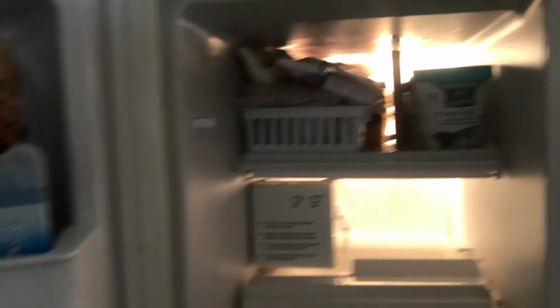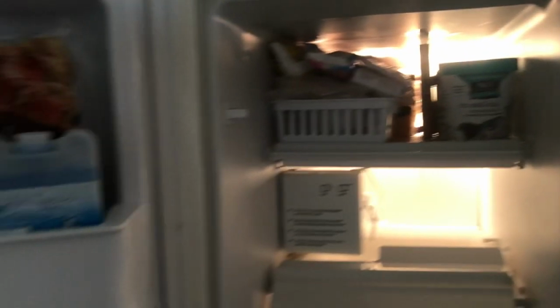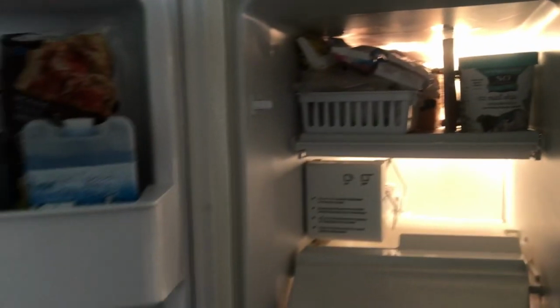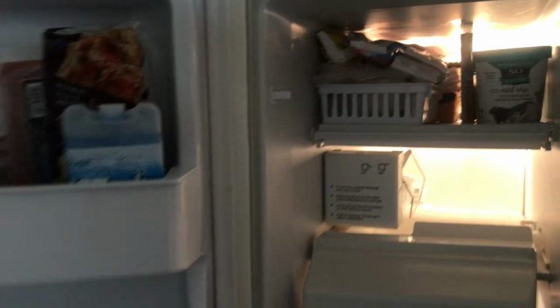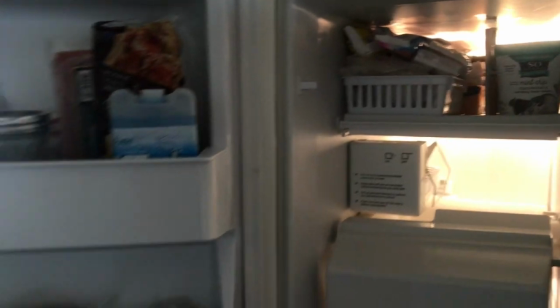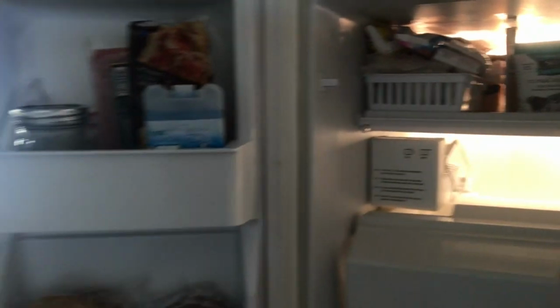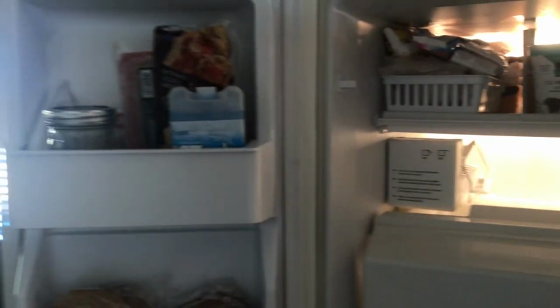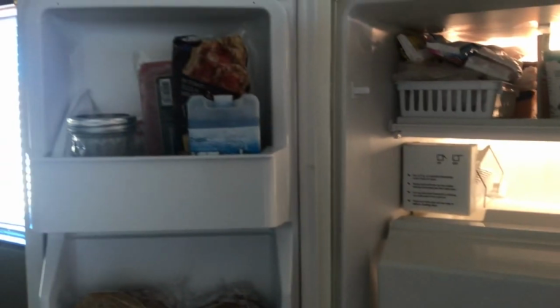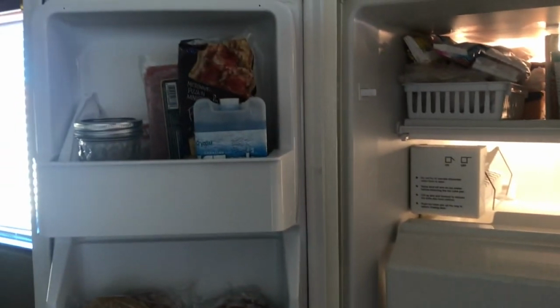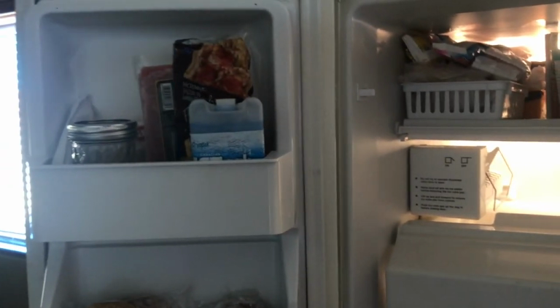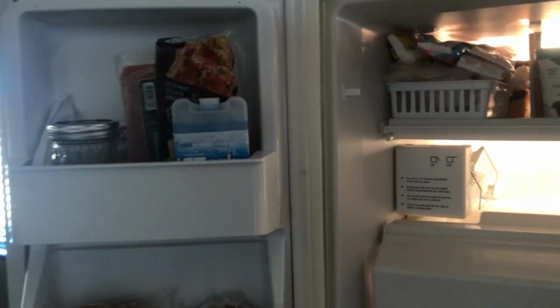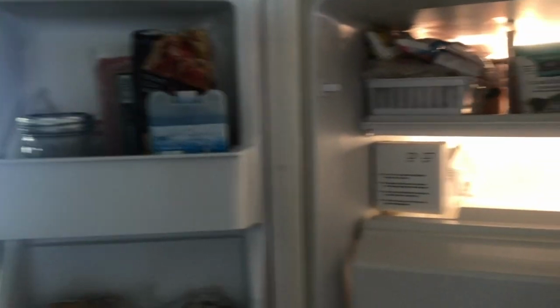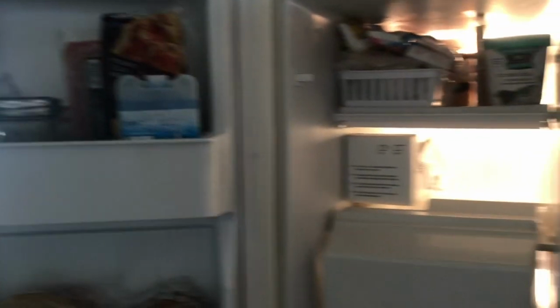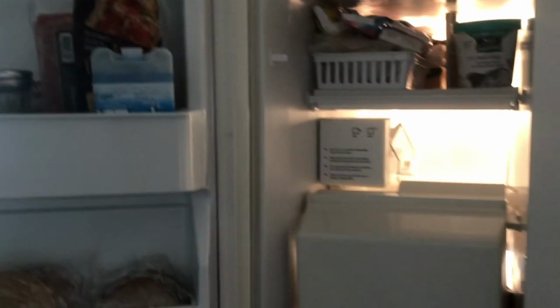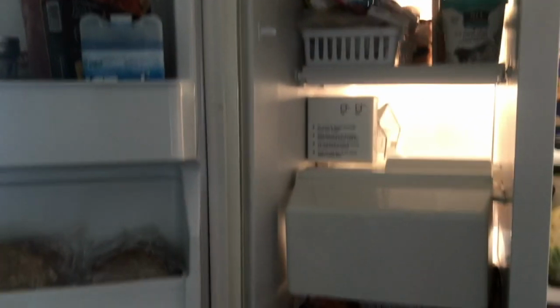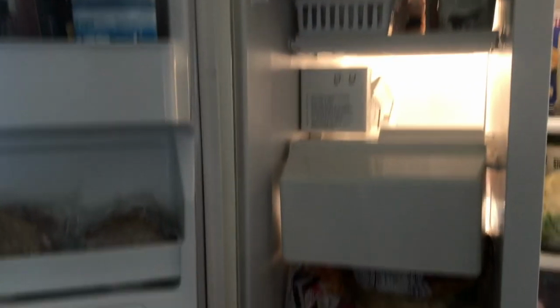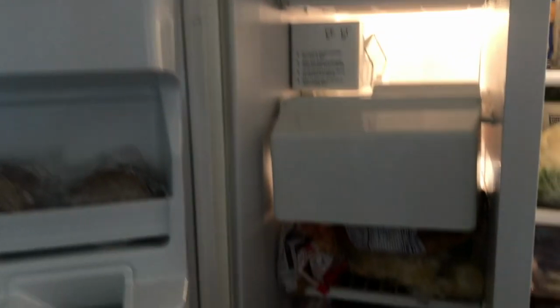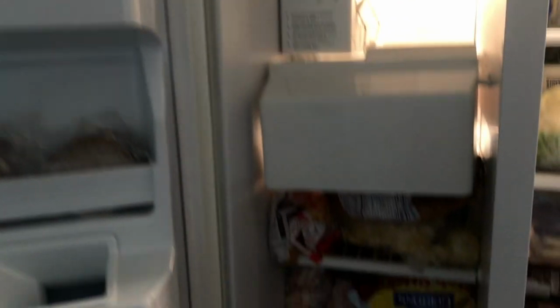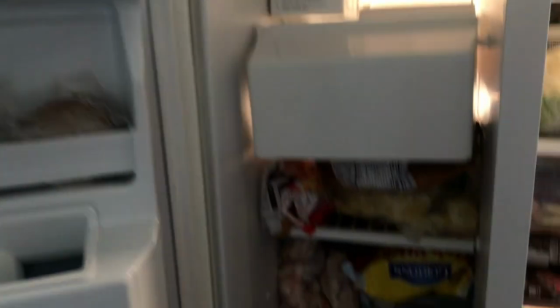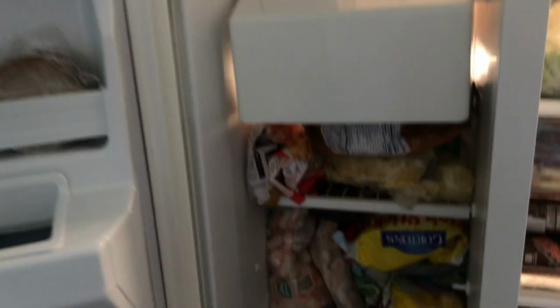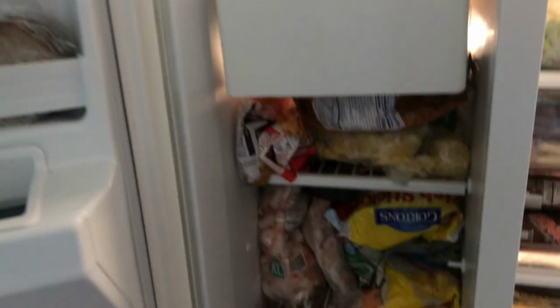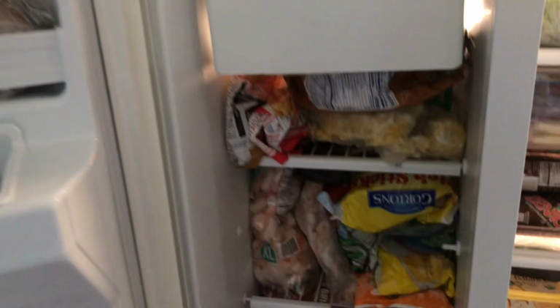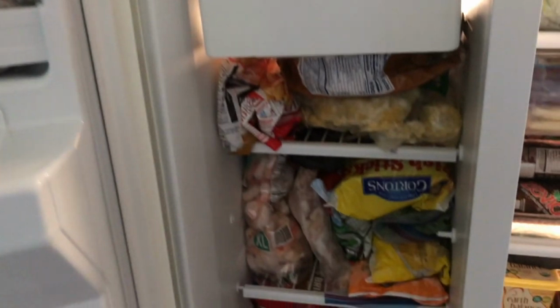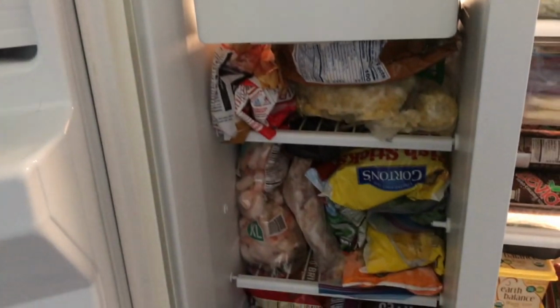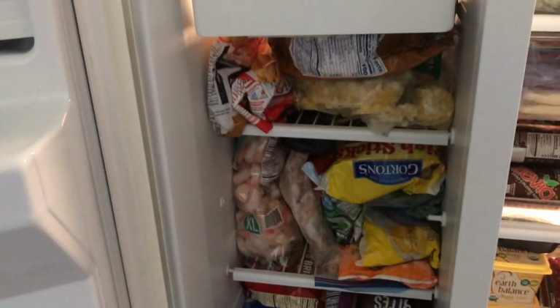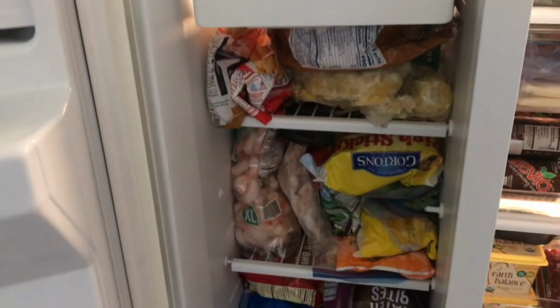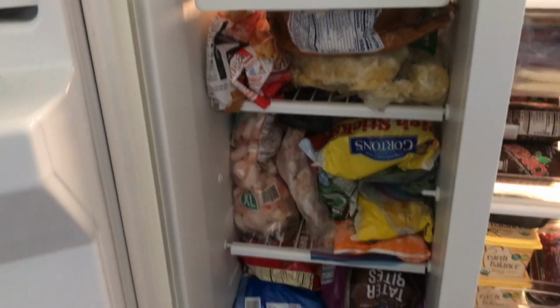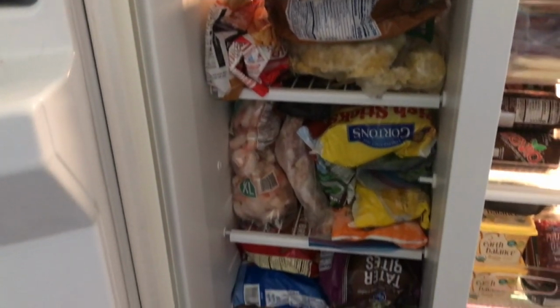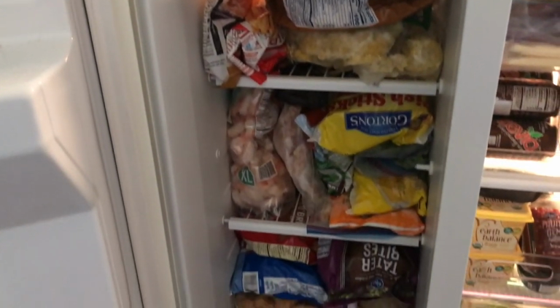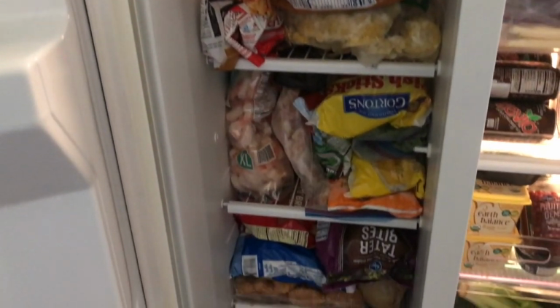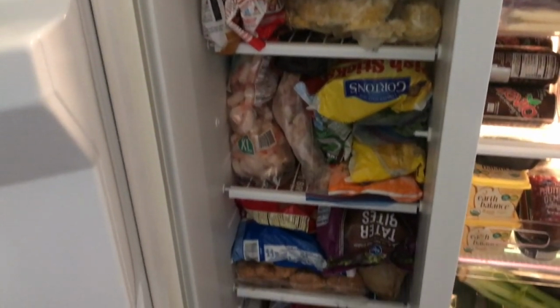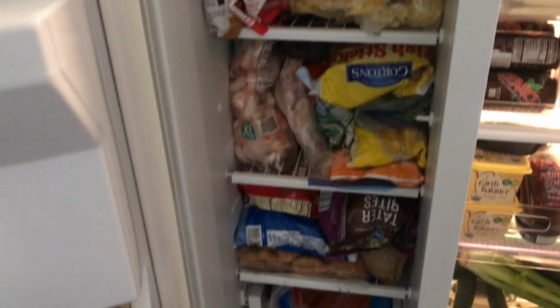I didn't really organize the freezer, but I thought I would show you for the purpose of this video to show you all the groceries I got in the freezer and how full it is.